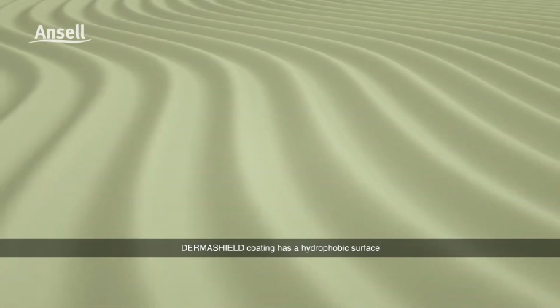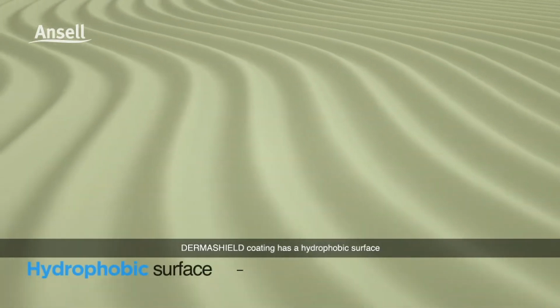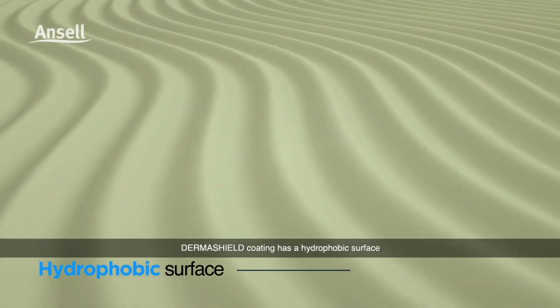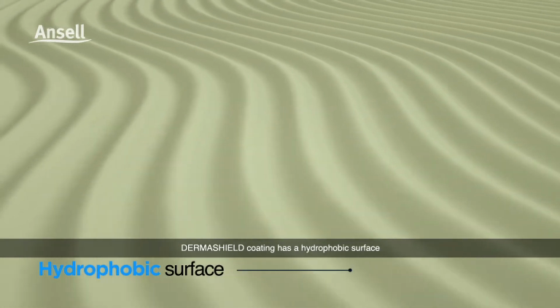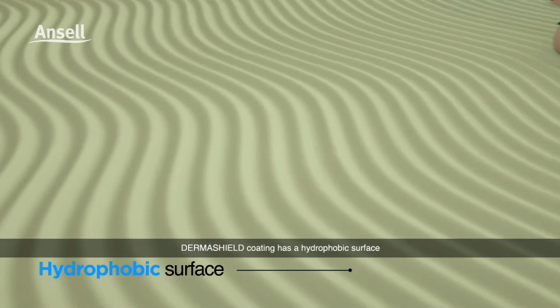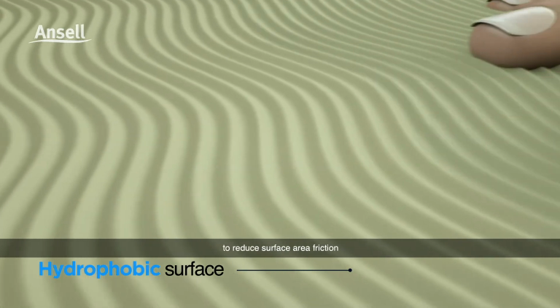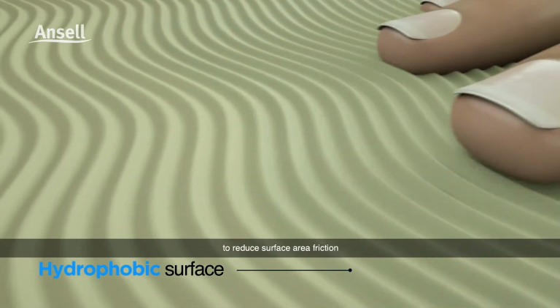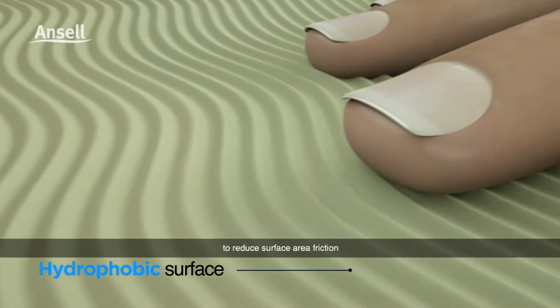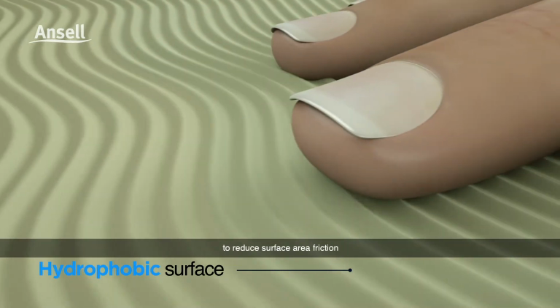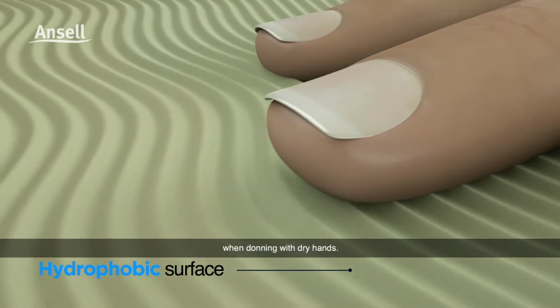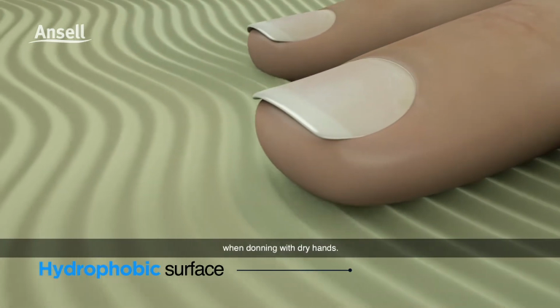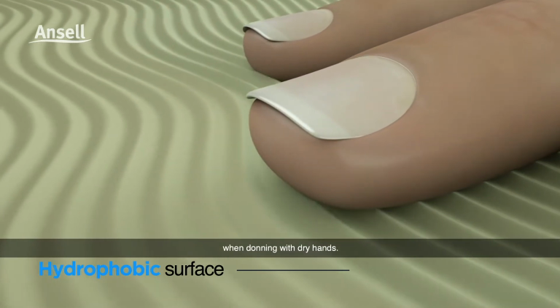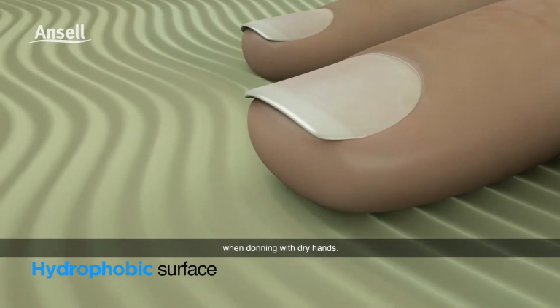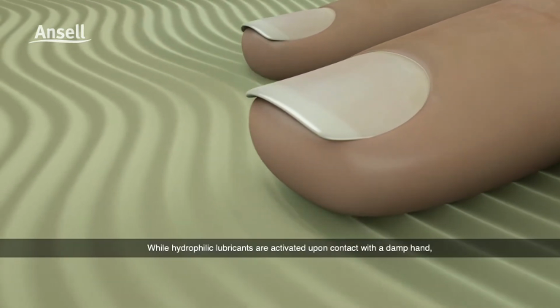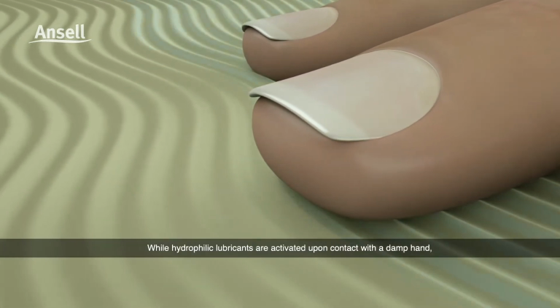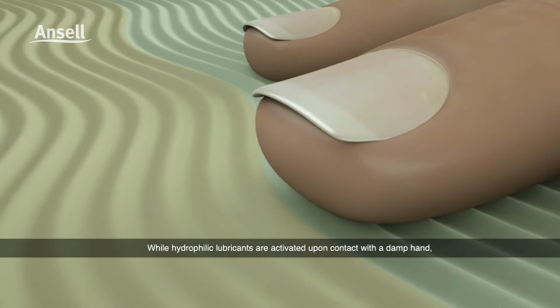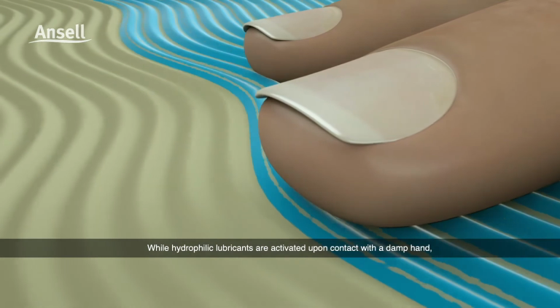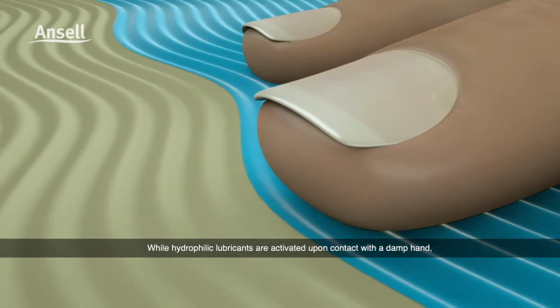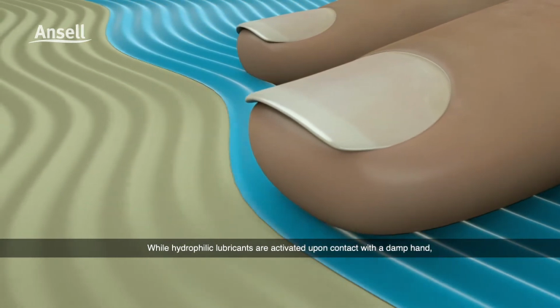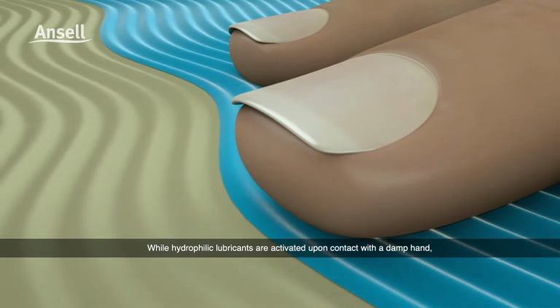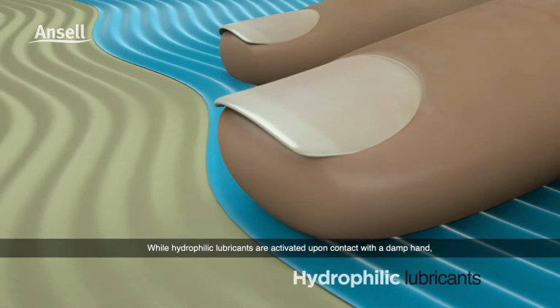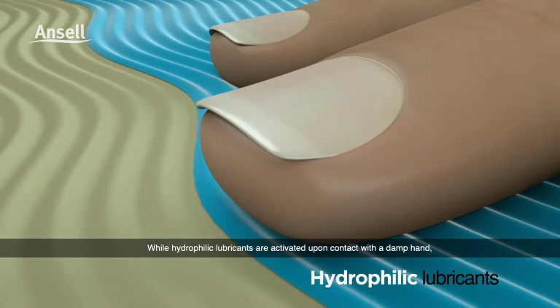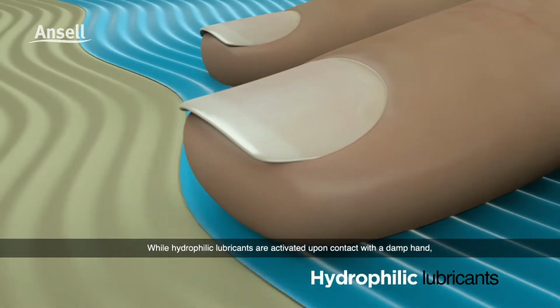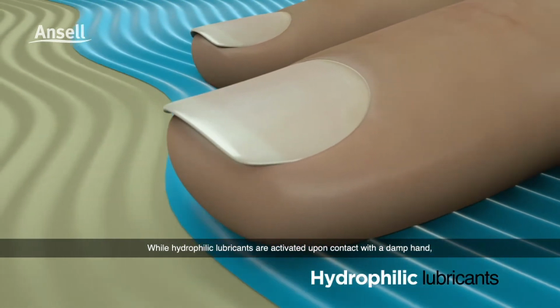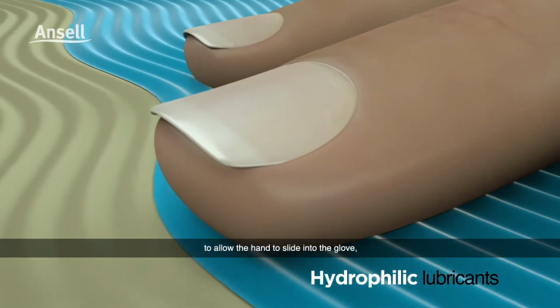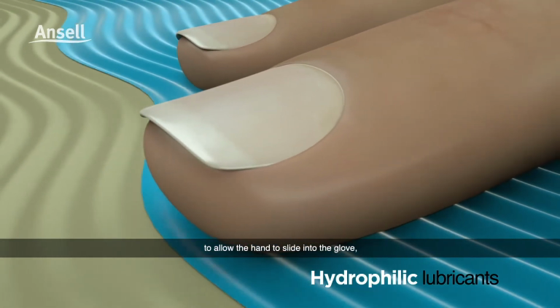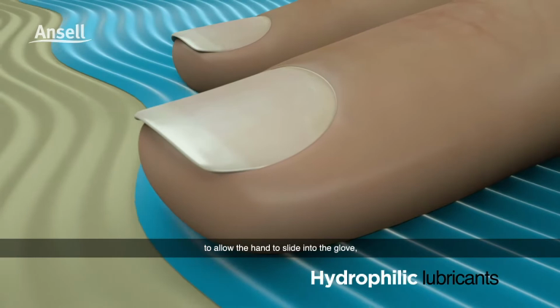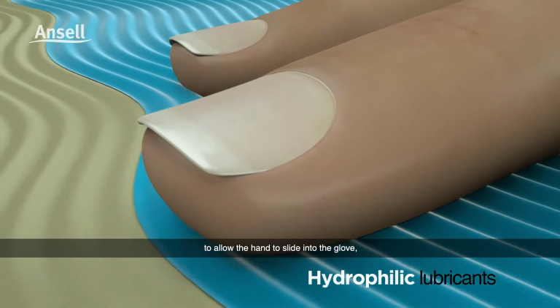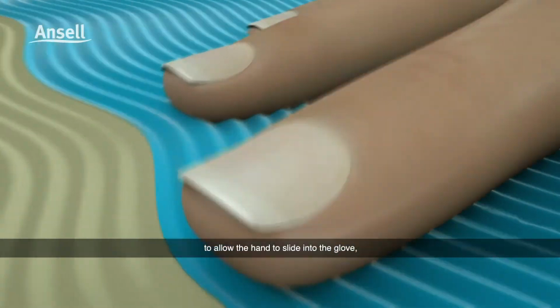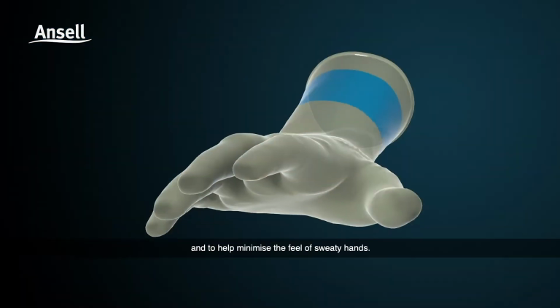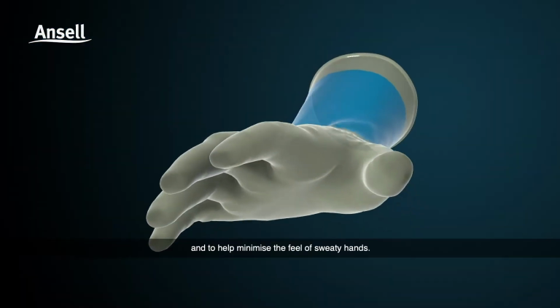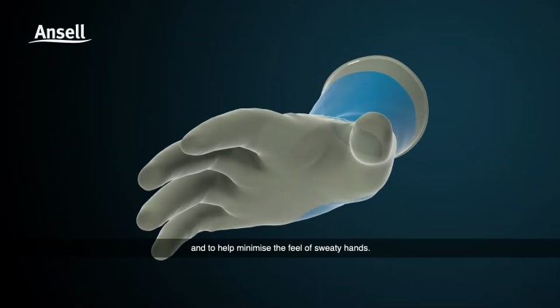Derma Shield coating has a hydrophobic surface to reduce surface area friction when donning with dry hands, while hydrophilic lubricants are activated upon contact with a damp hand to allow the hand to slide into the glove and to help minimize the feel of sweaty hands.